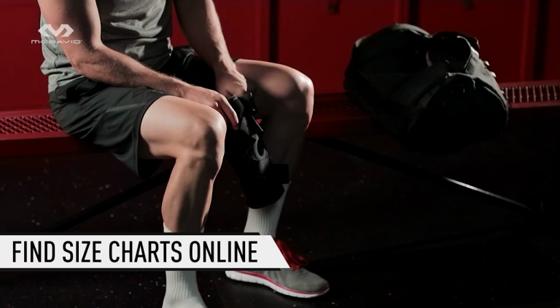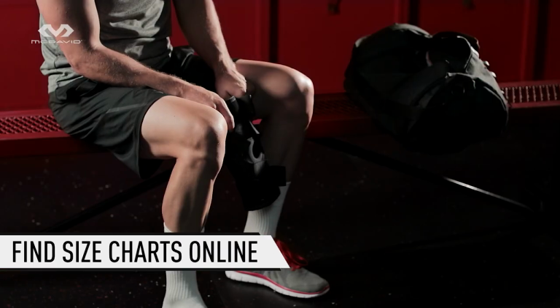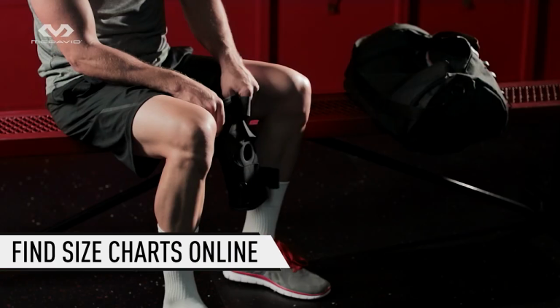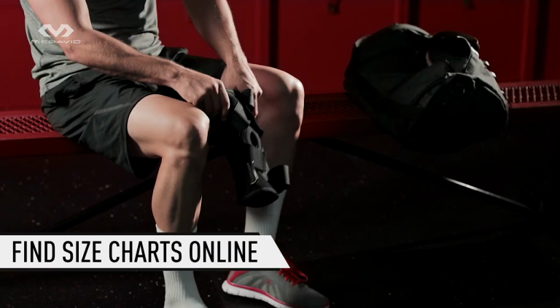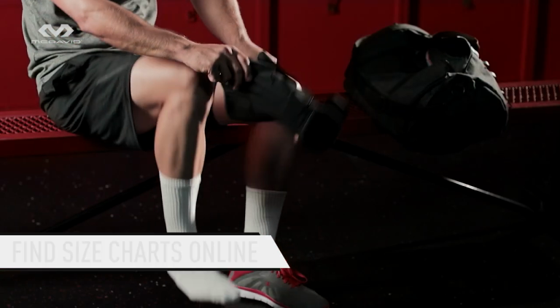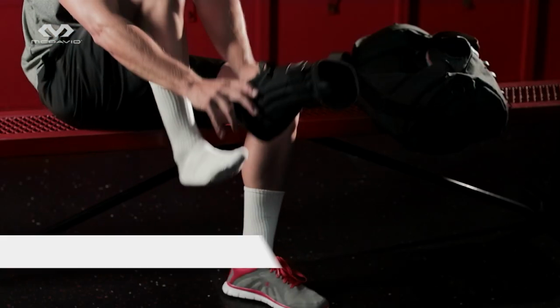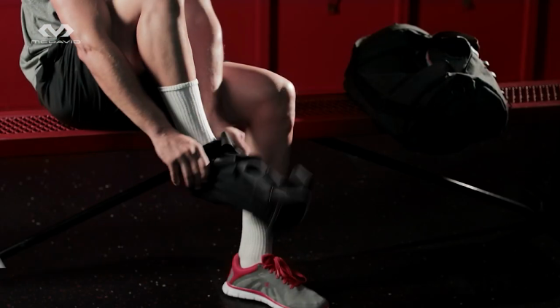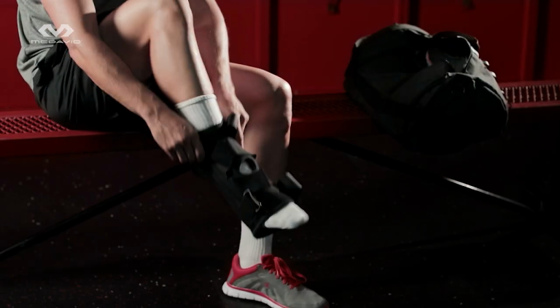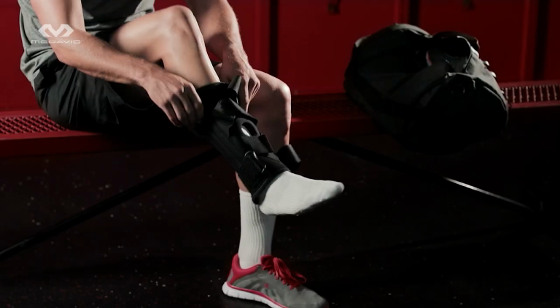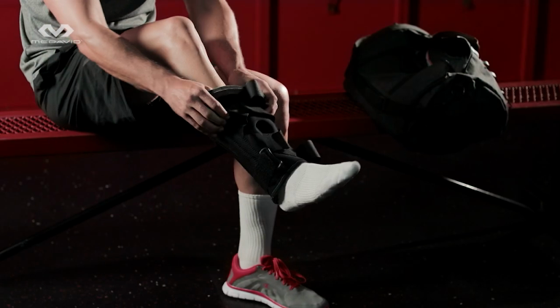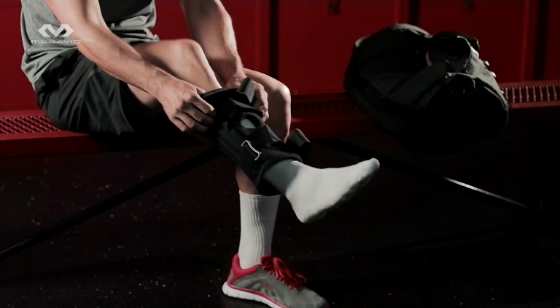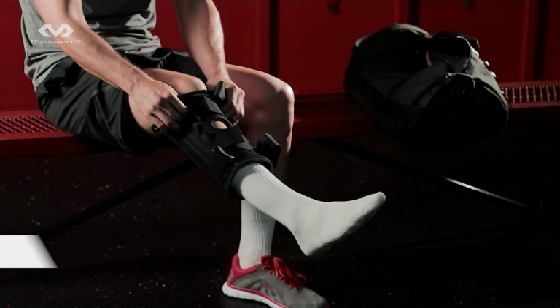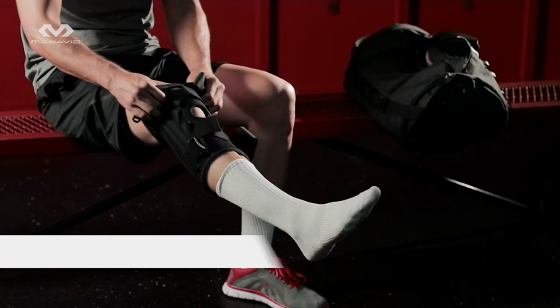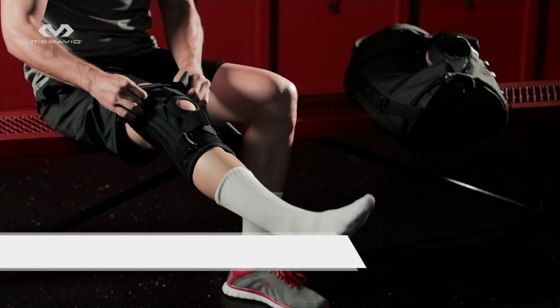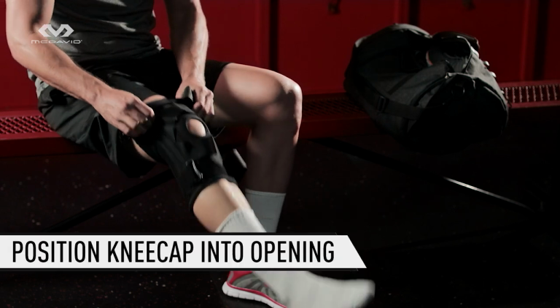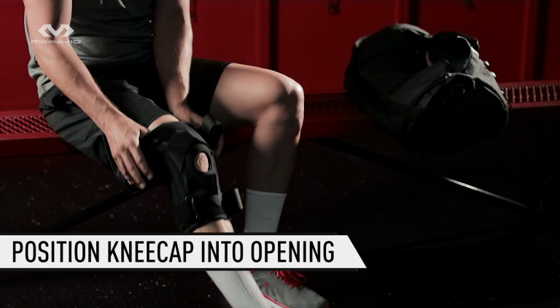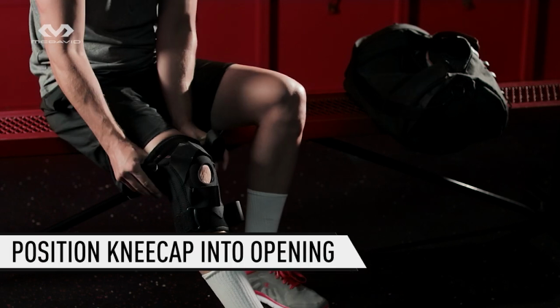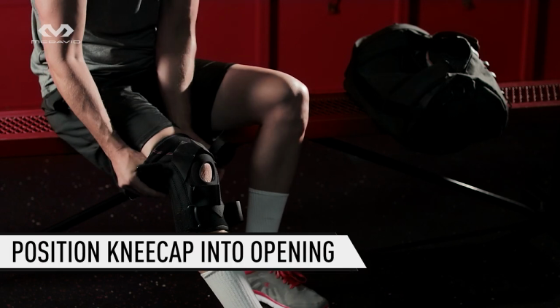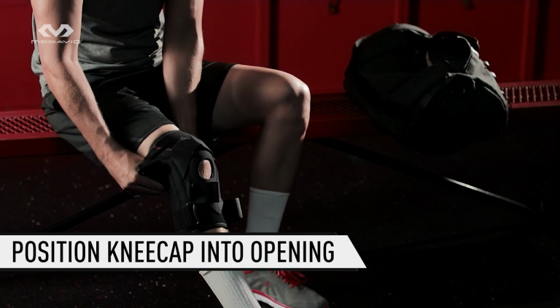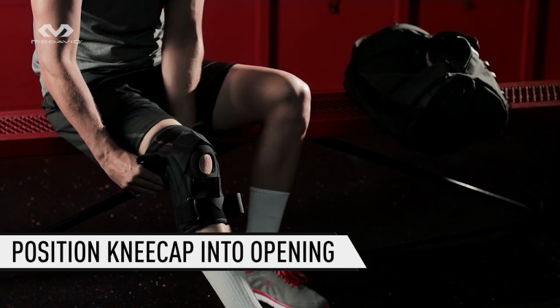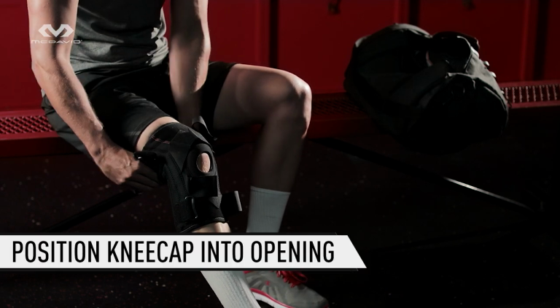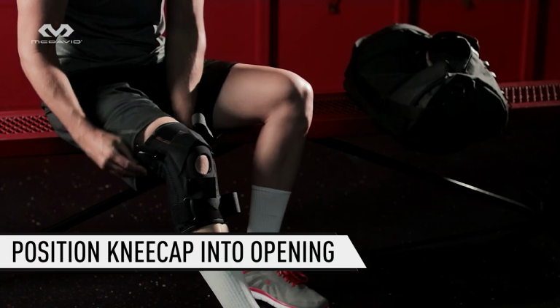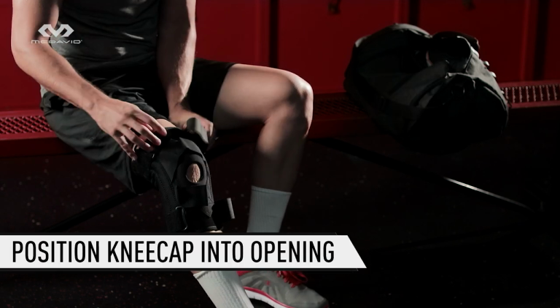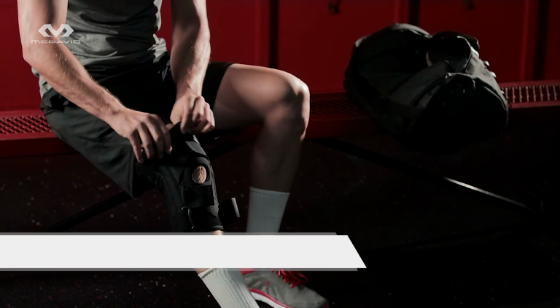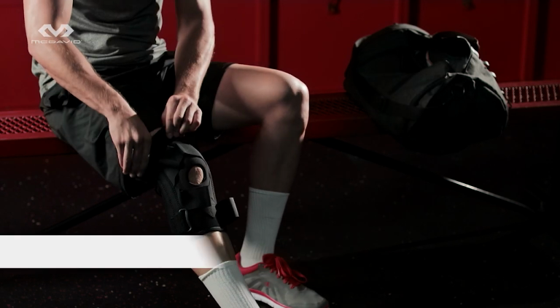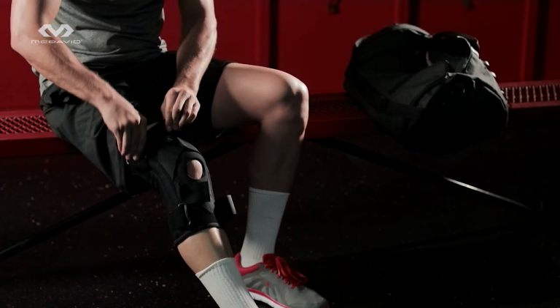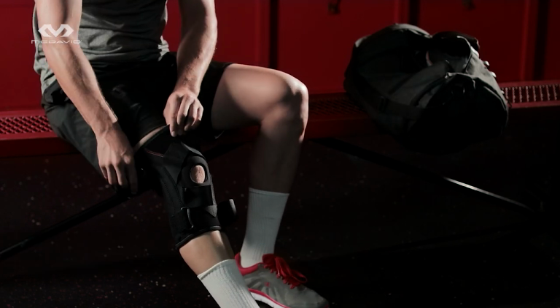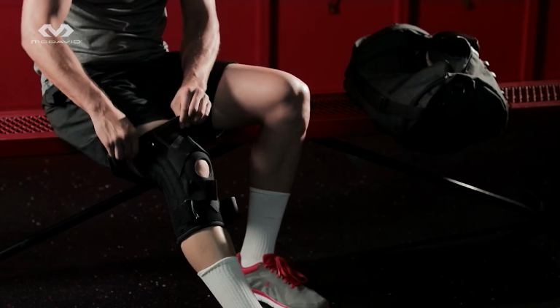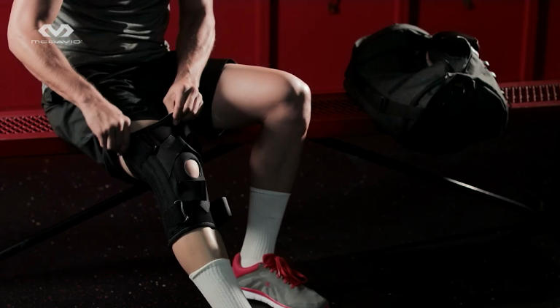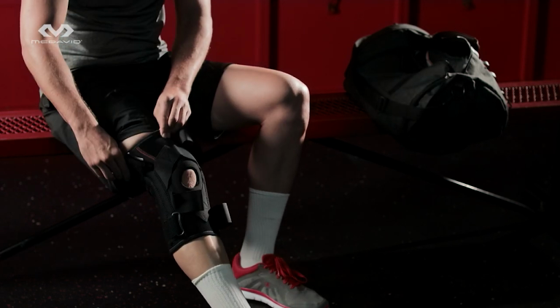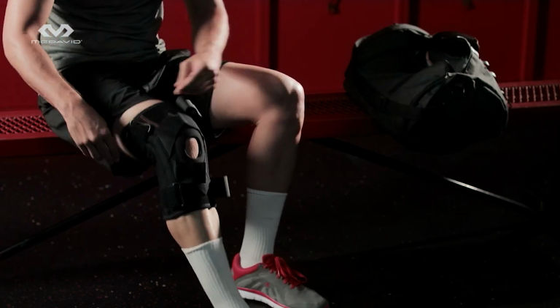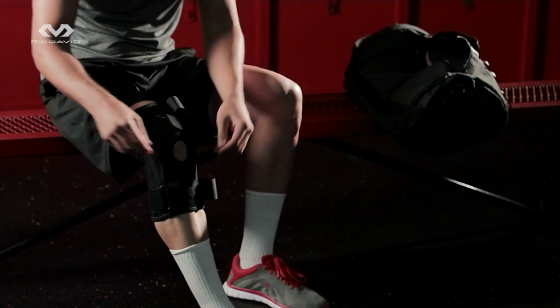Okay, let's gear up. Wearing the 425 is designed to be easy. Slip the entire brace over your foot, up the leg, and position the kneecap into the patella opening.